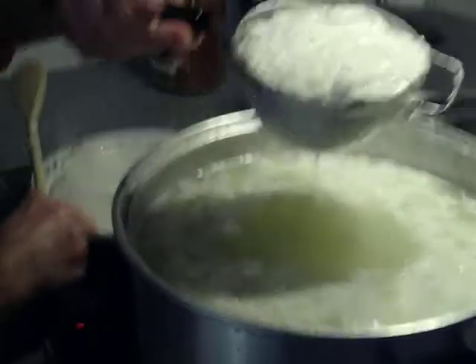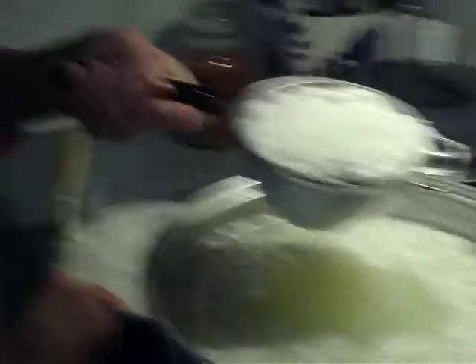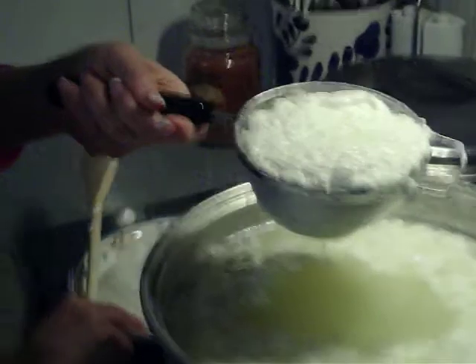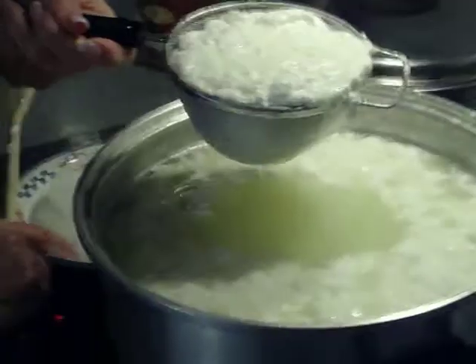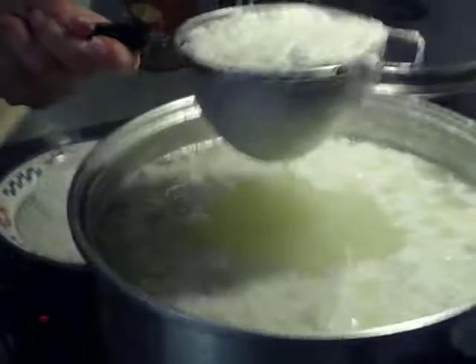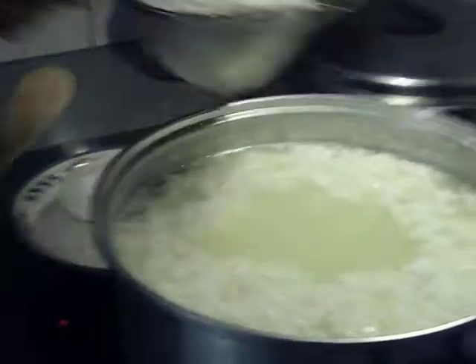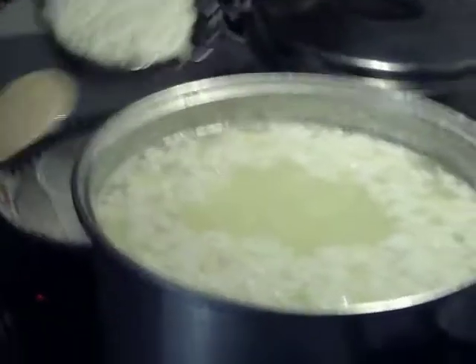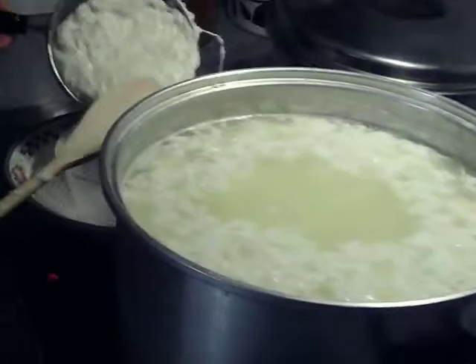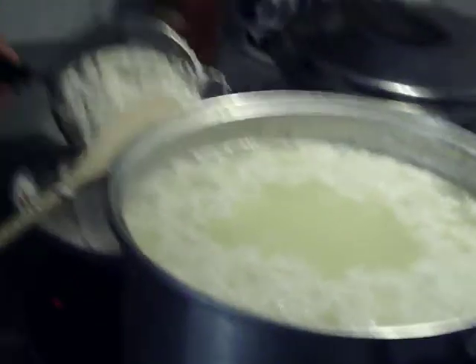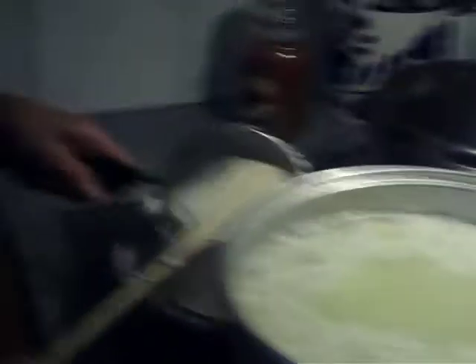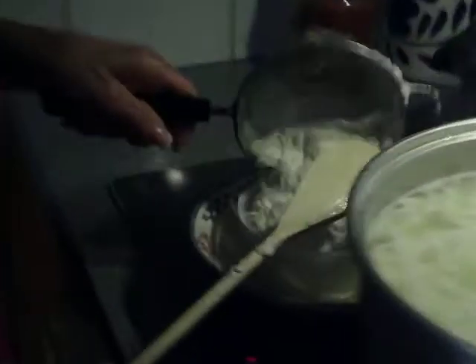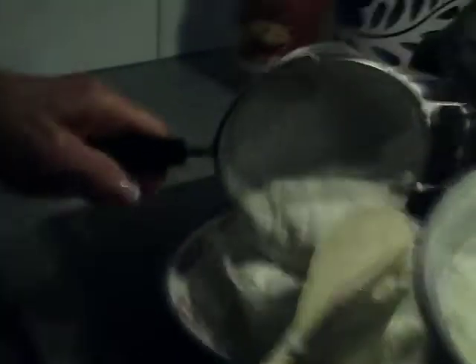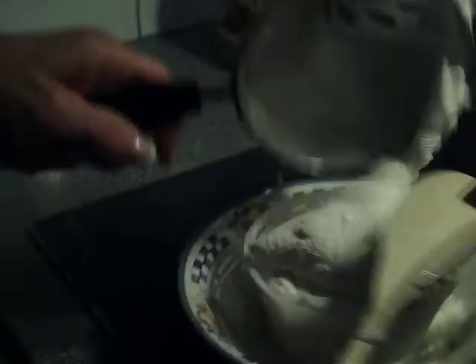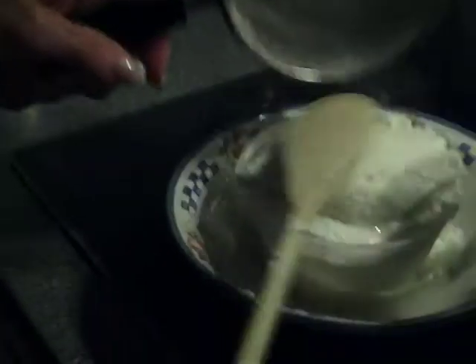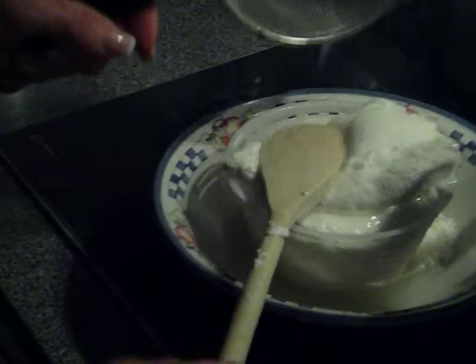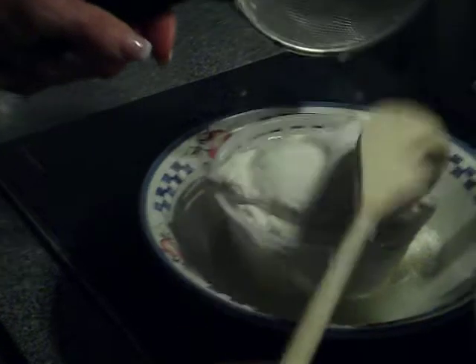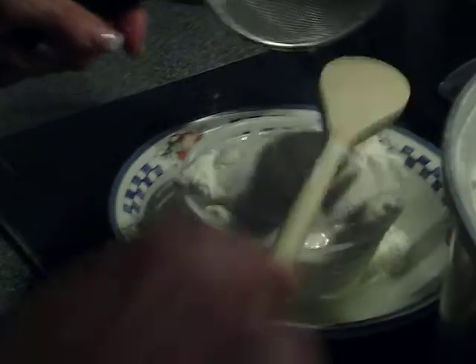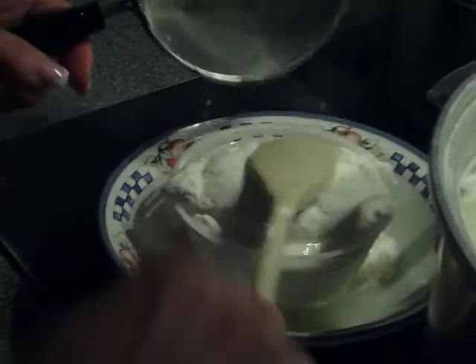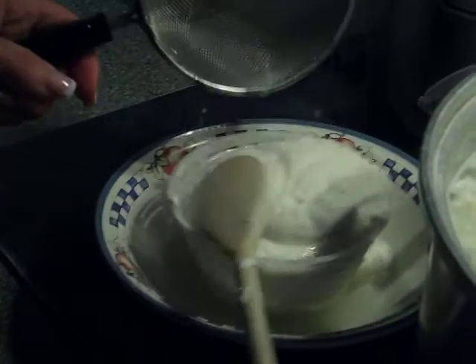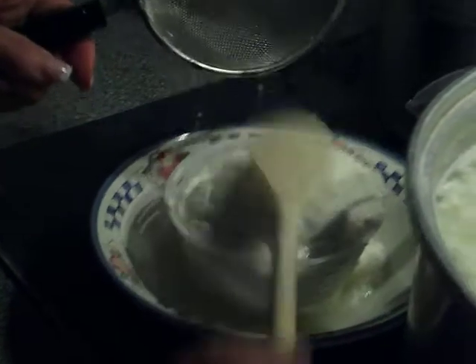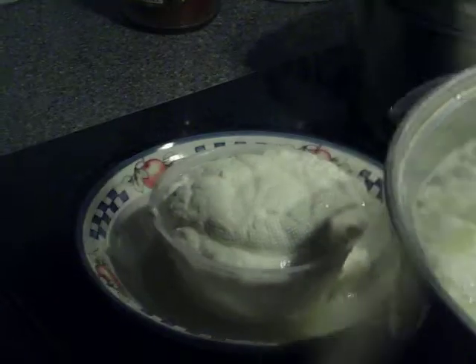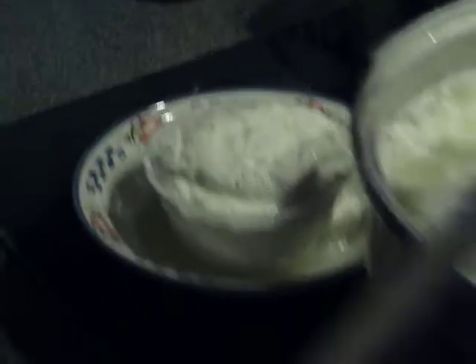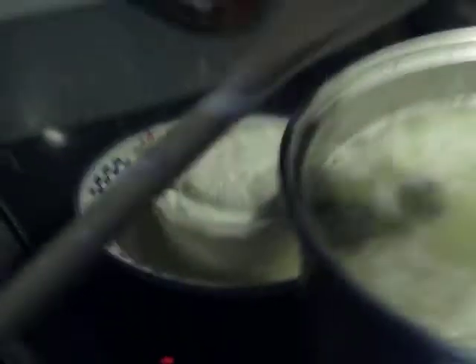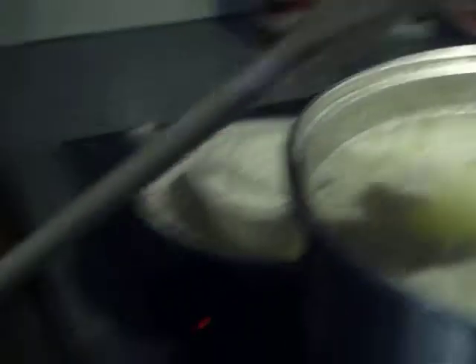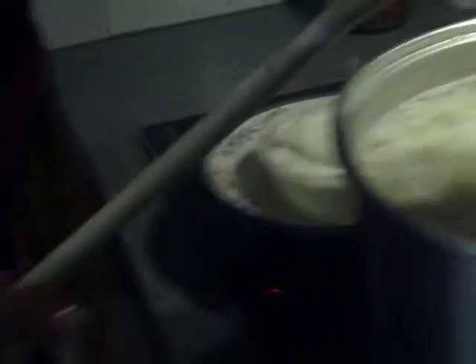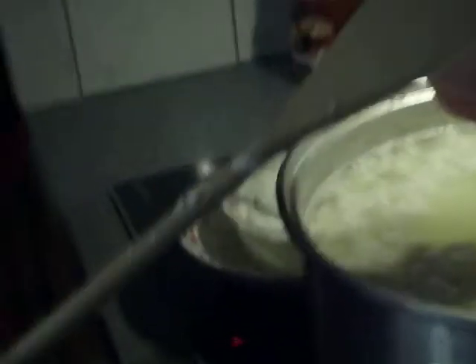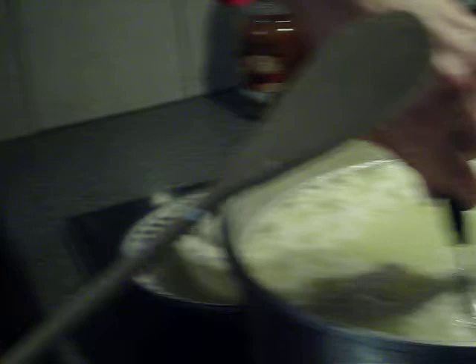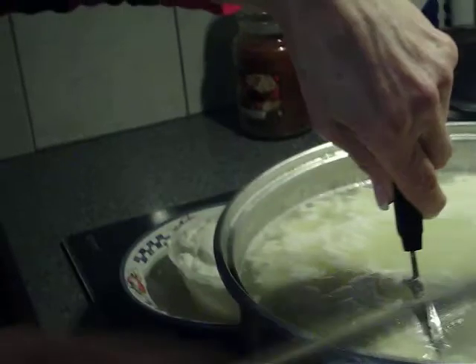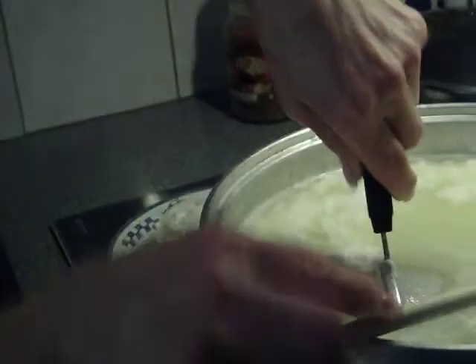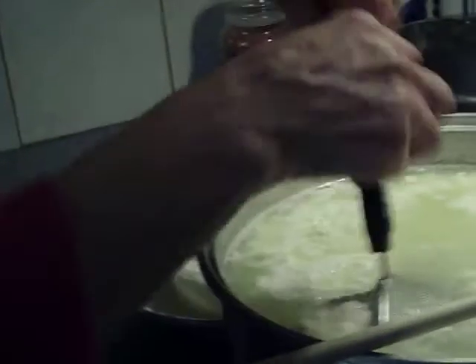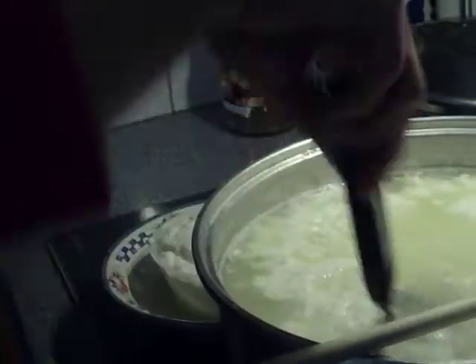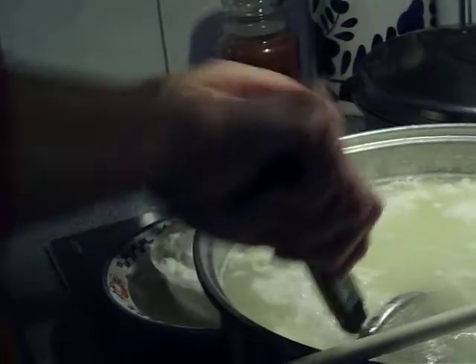Now this is made — this is the half and half. Oh my God, we're going to have so many. Wow, we're going to have a lot of cheese.